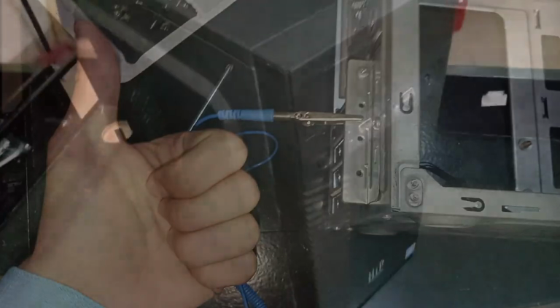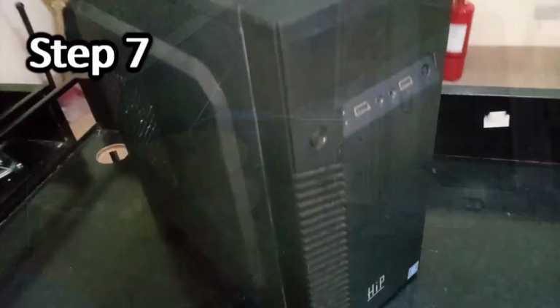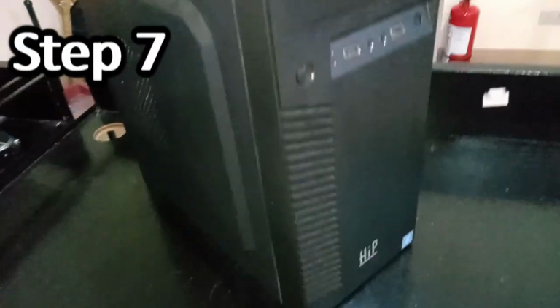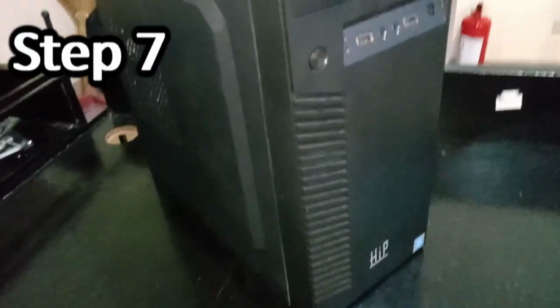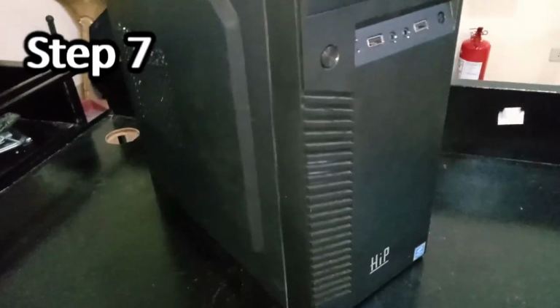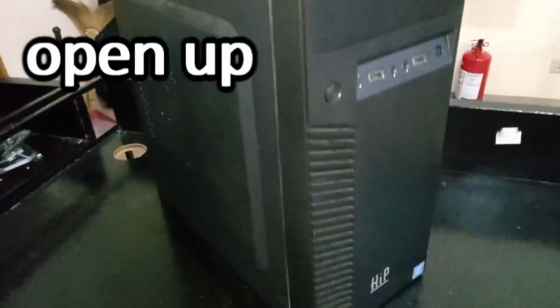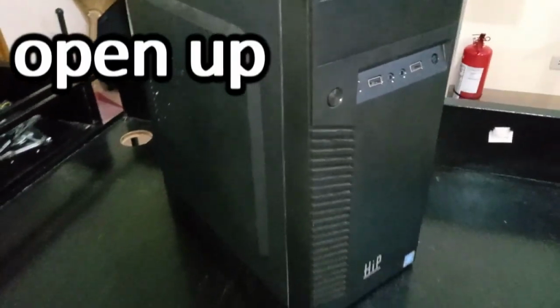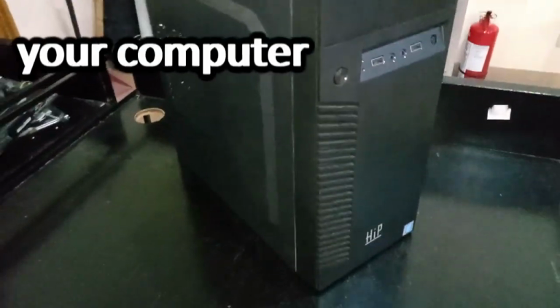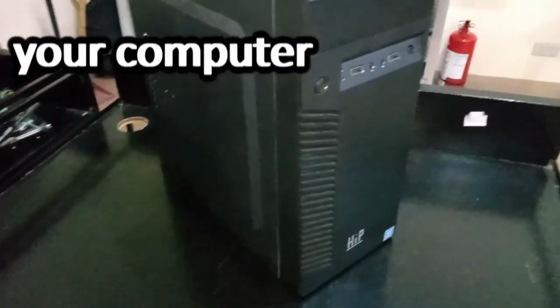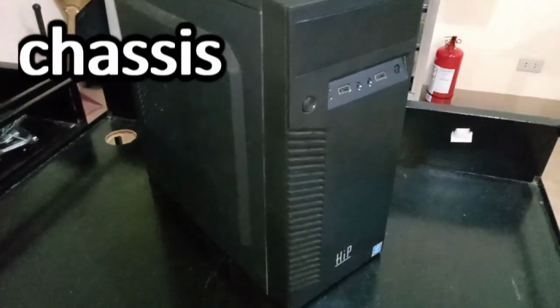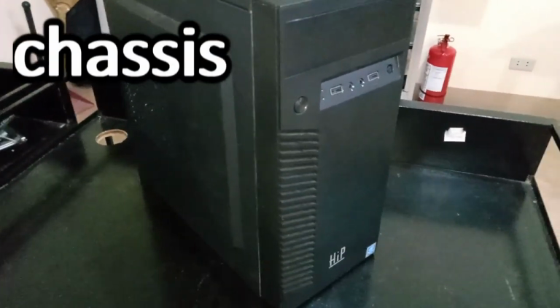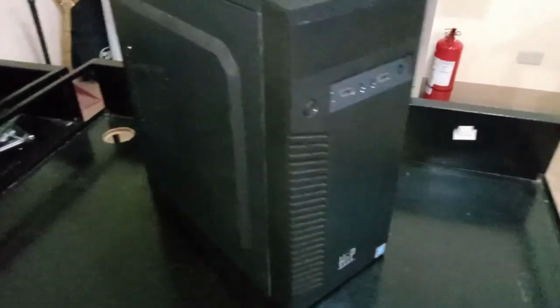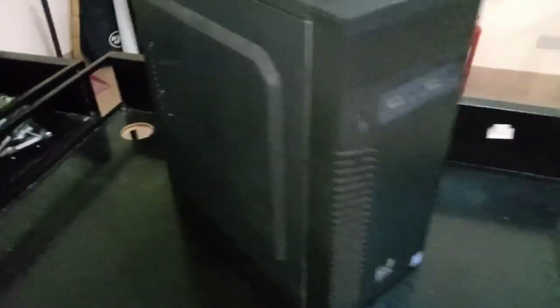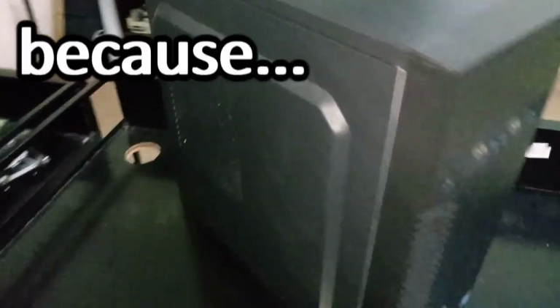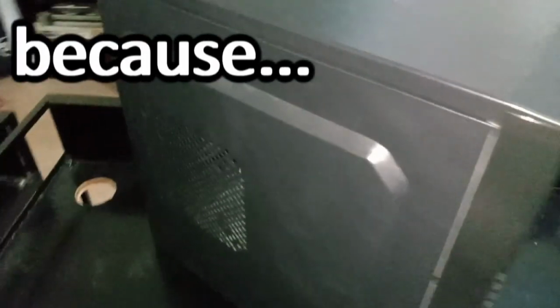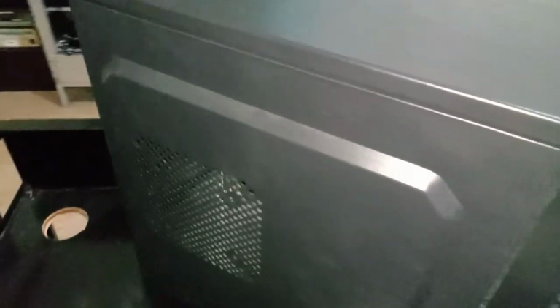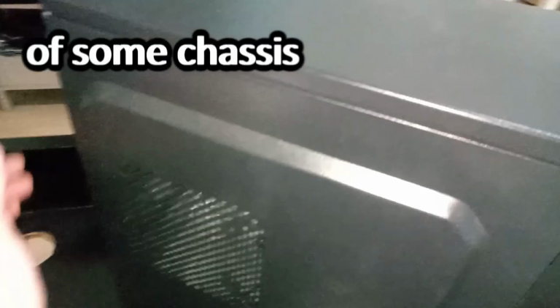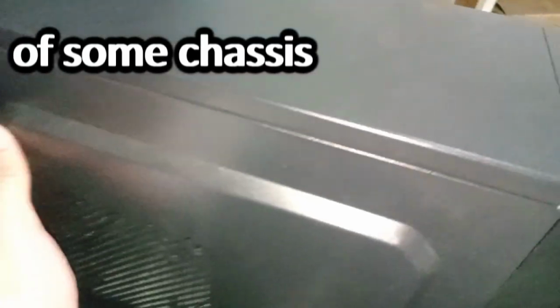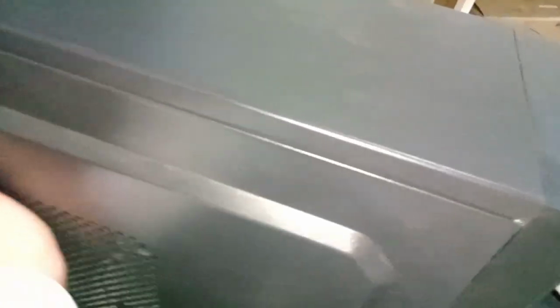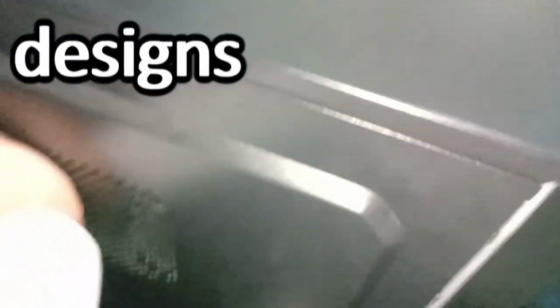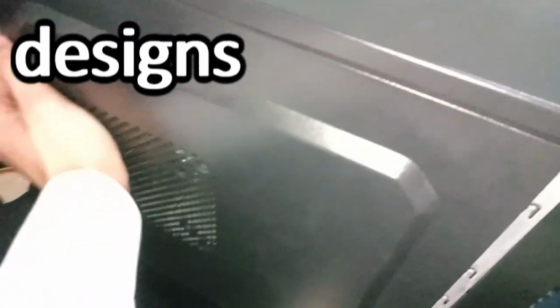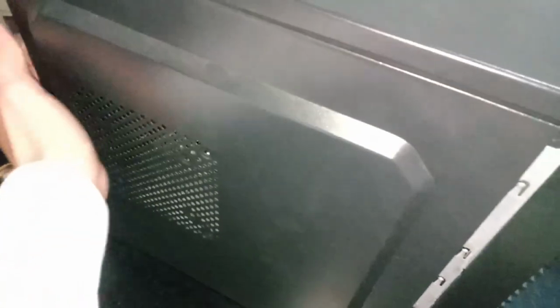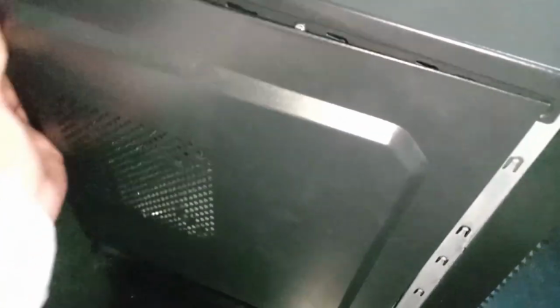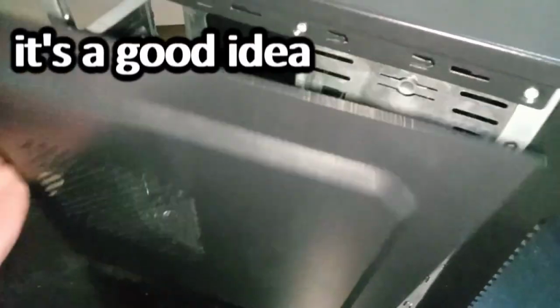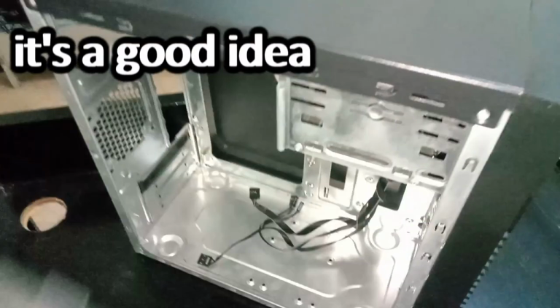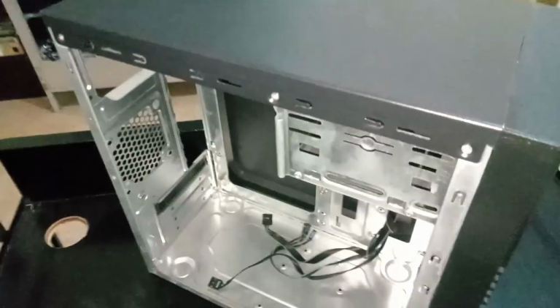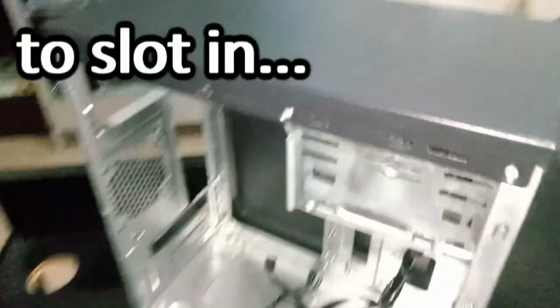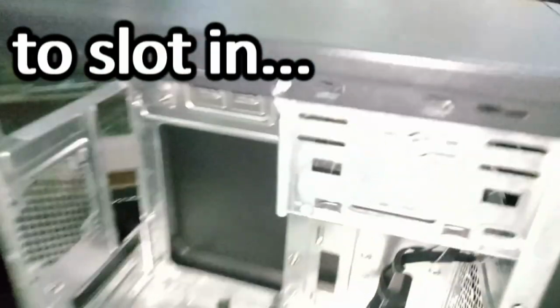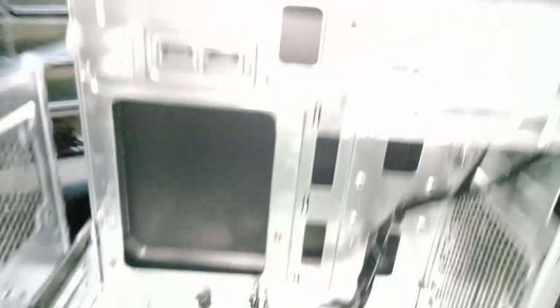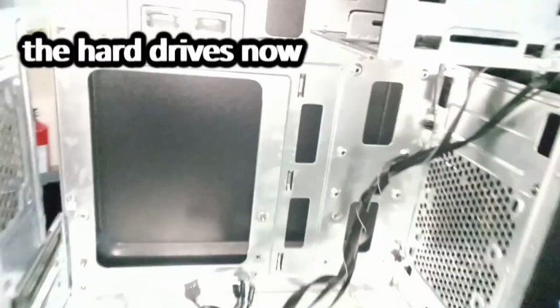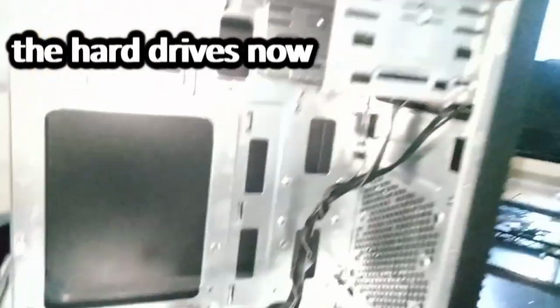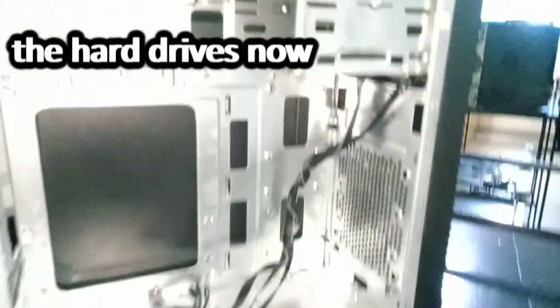Step 7: Open up your computer chassis. Because of some chassis designs, it's a good idea to slot in the hard drives now.